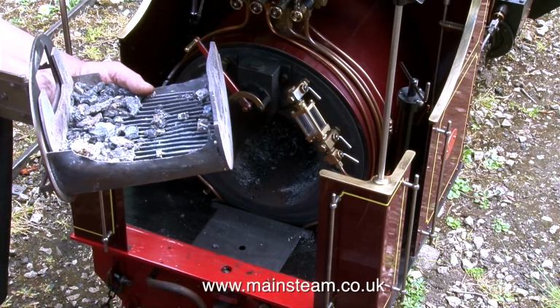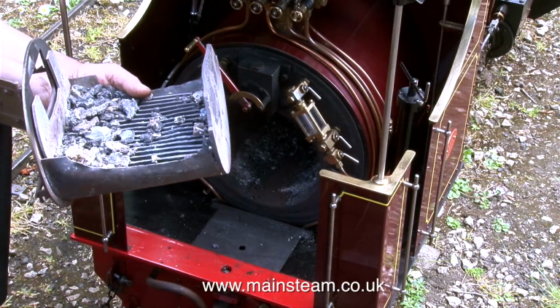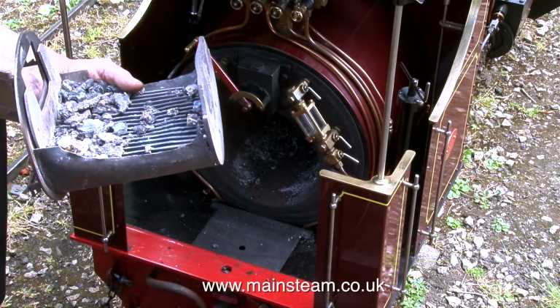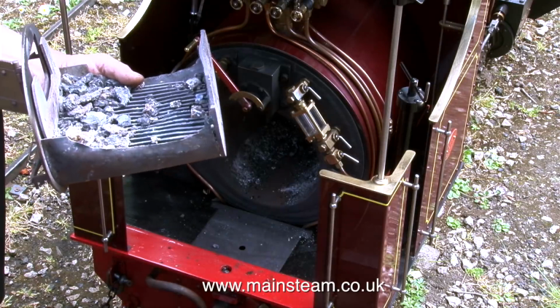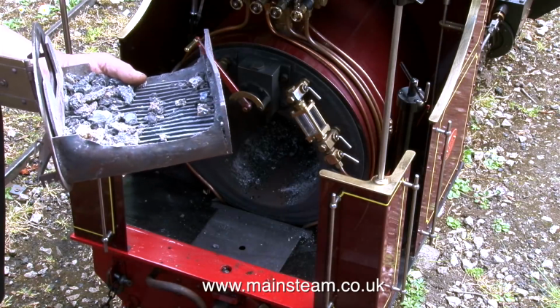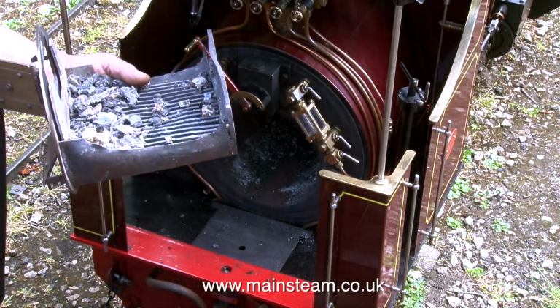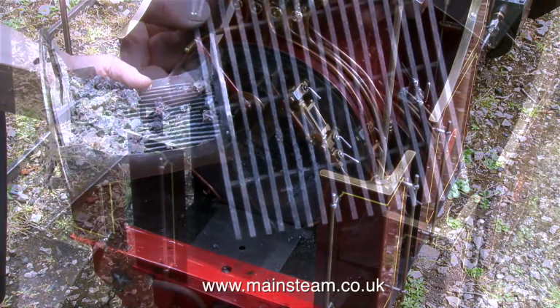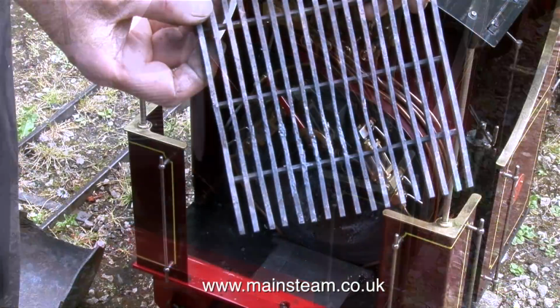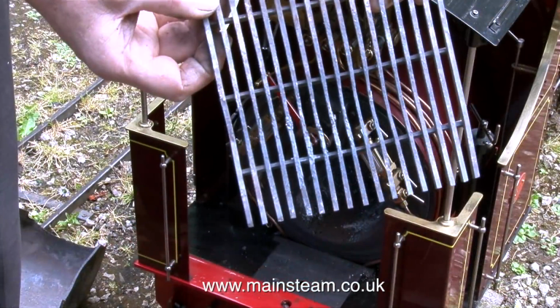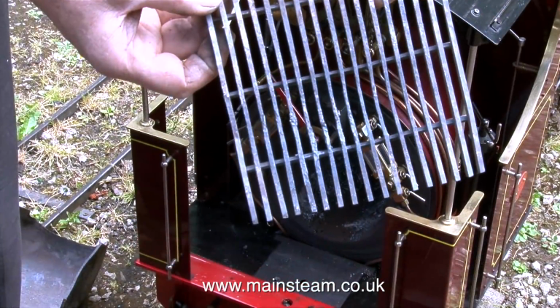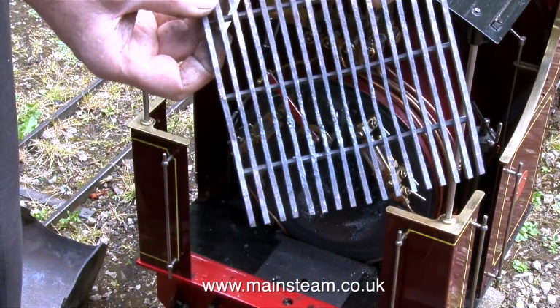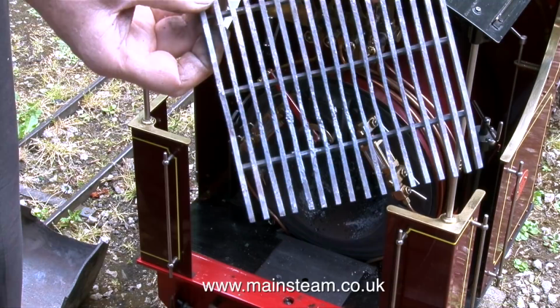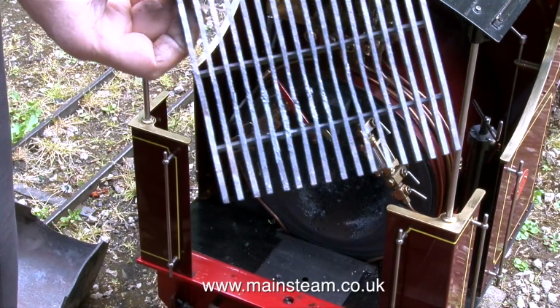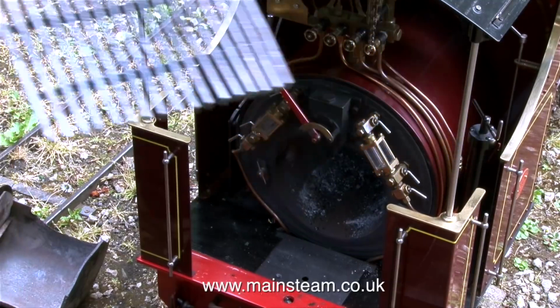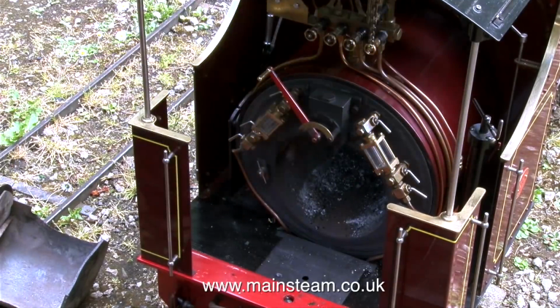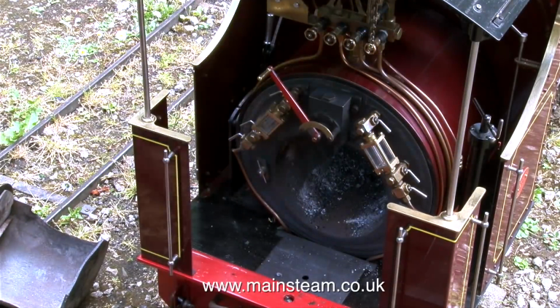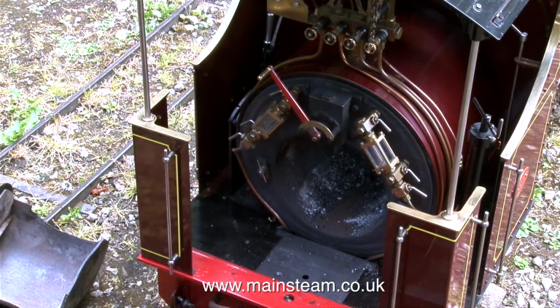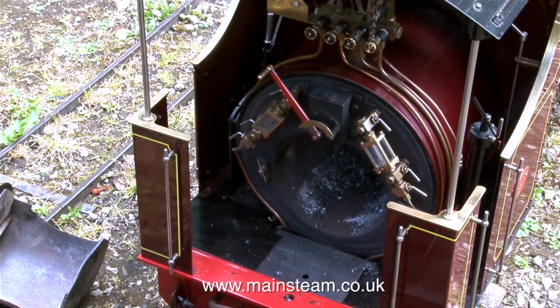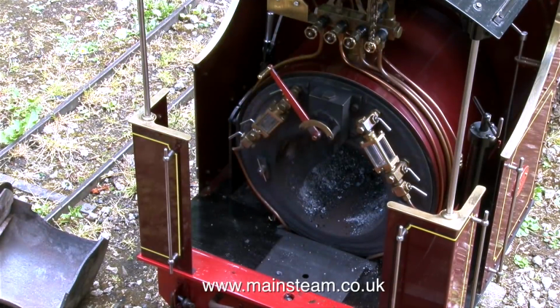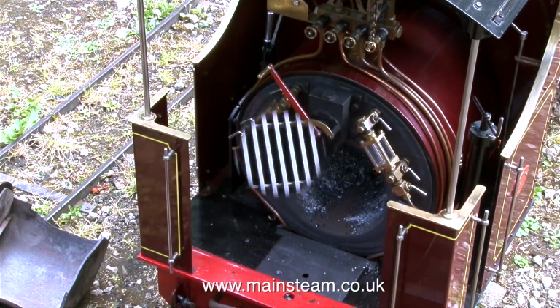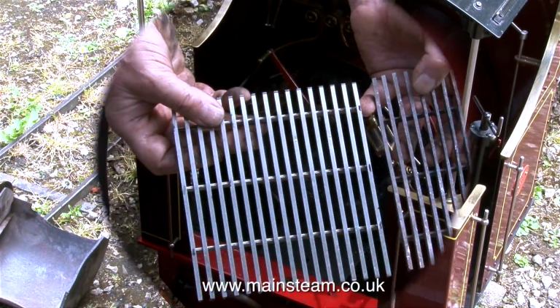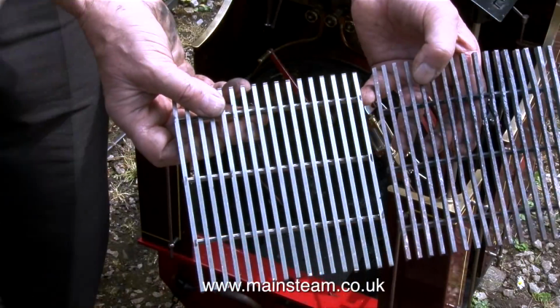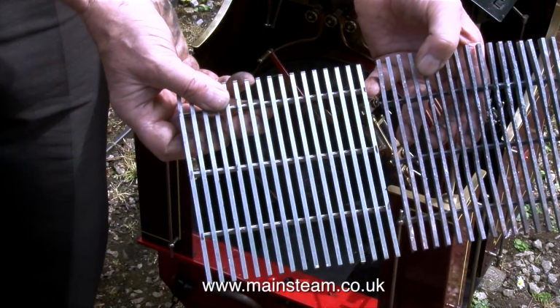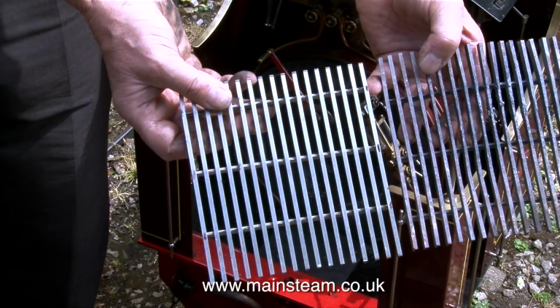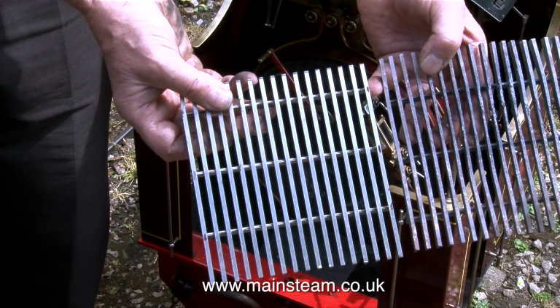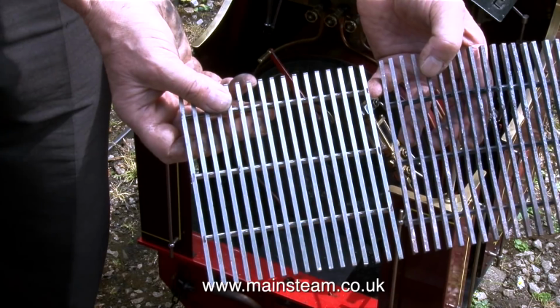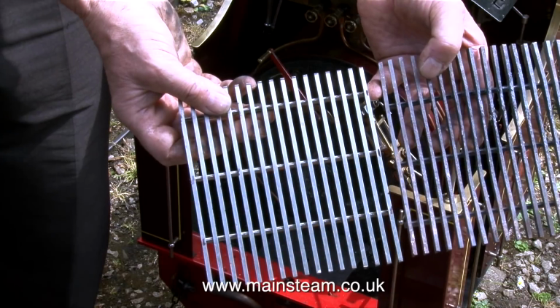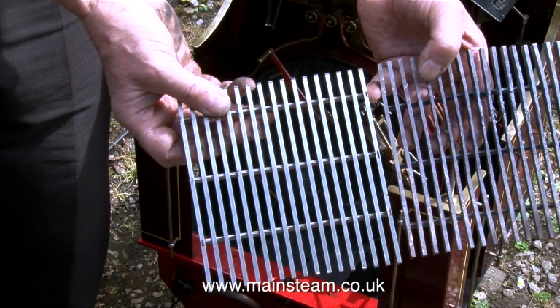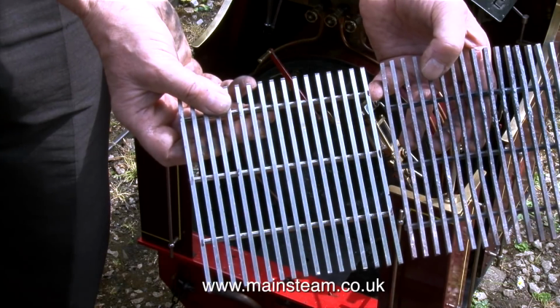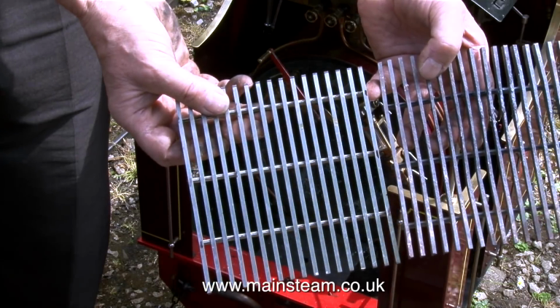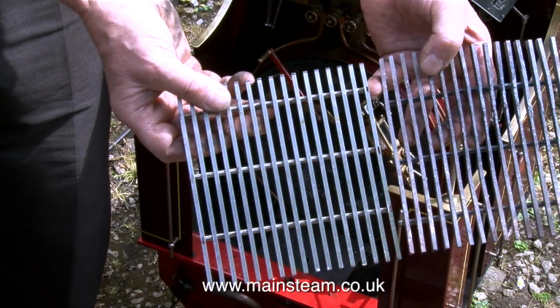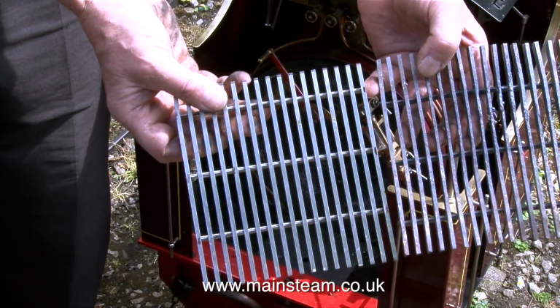You will see how the side of the ash pan has vanished altogether — it's burned away over the years. This is the fire grate from the engine and as you can see it's quite badly burnt; it's been in there for a while. Here by comparison is a brand new one. I've always used fire grates like this on my engines.